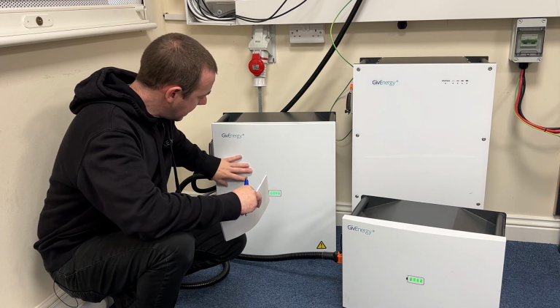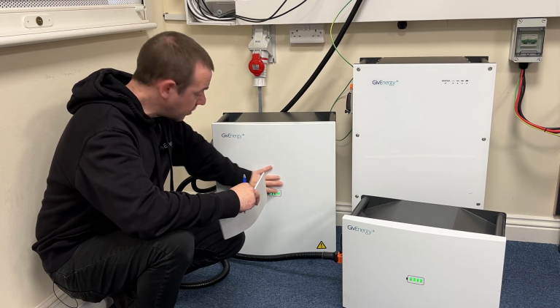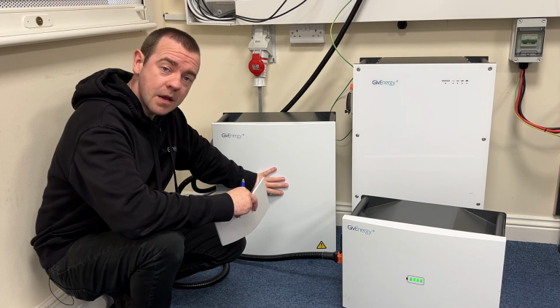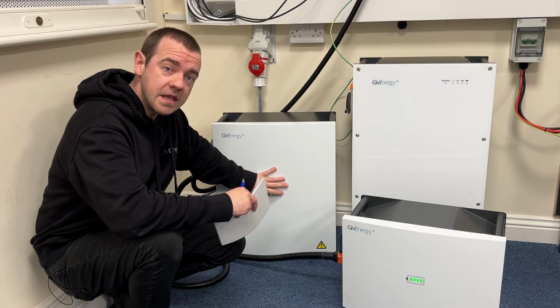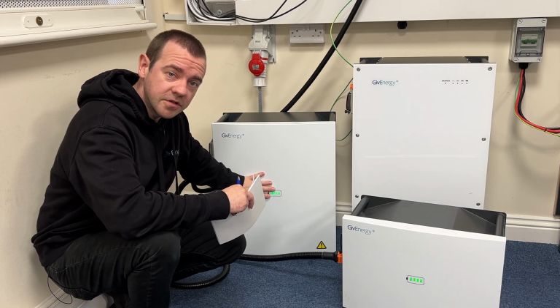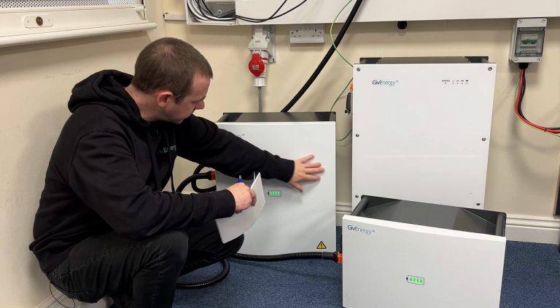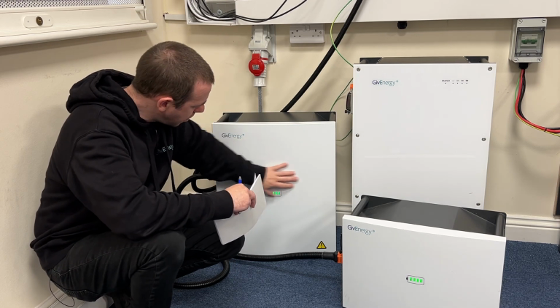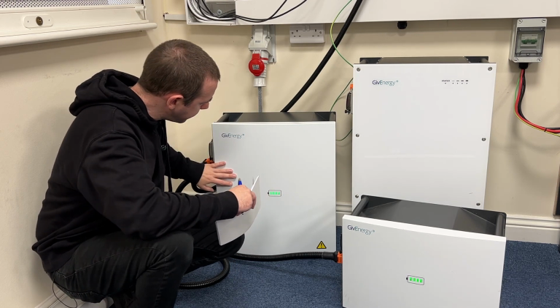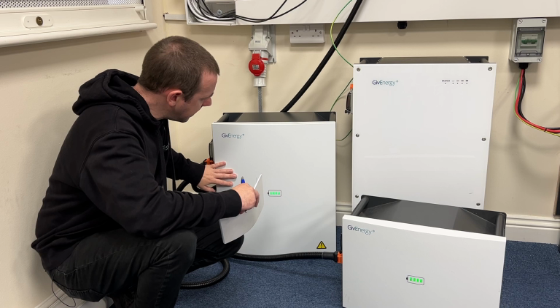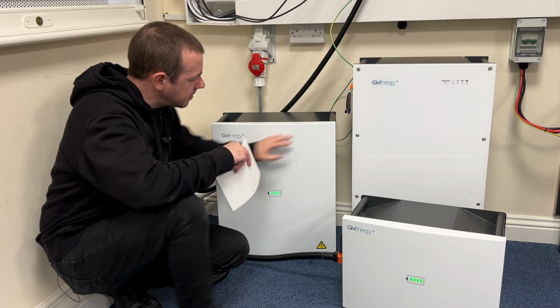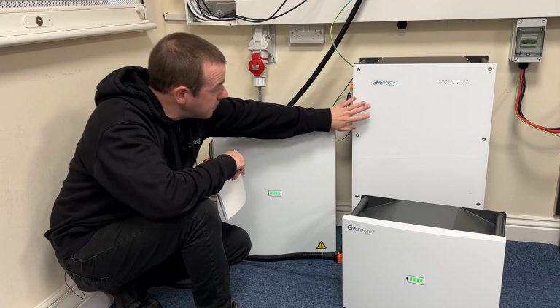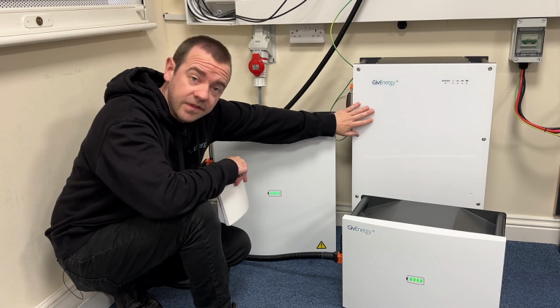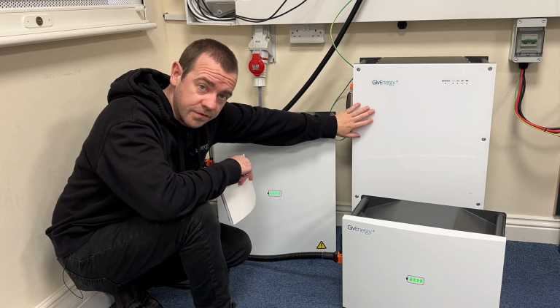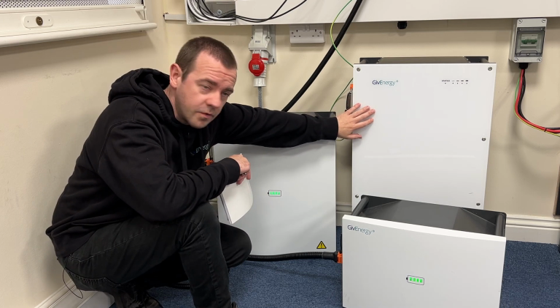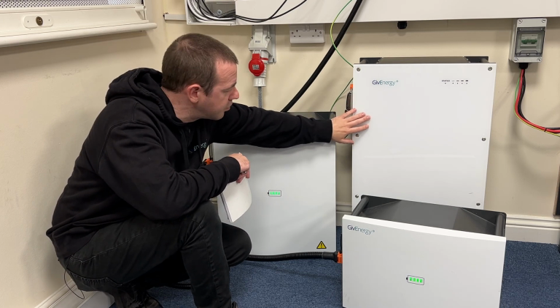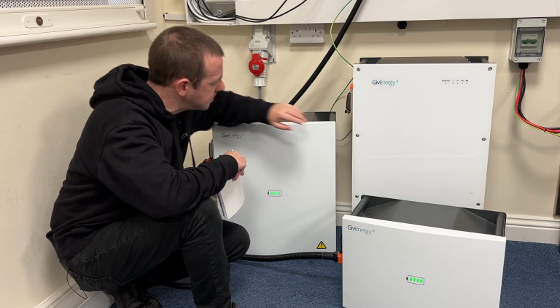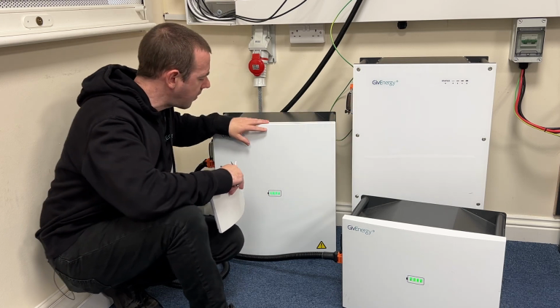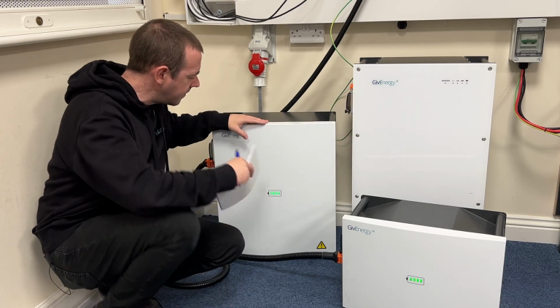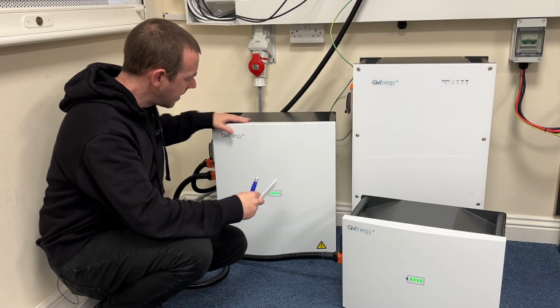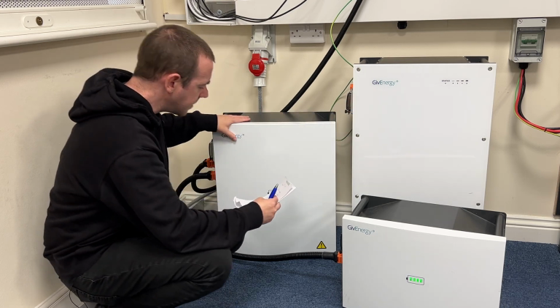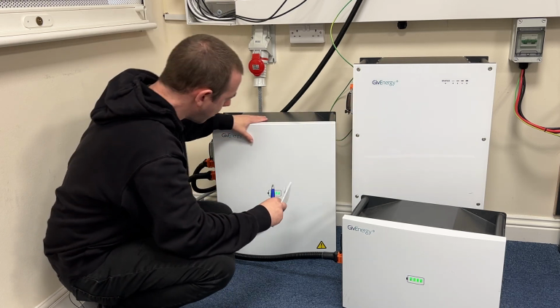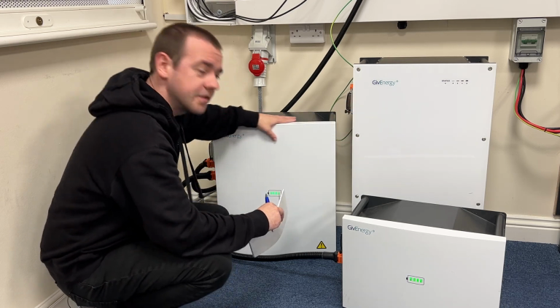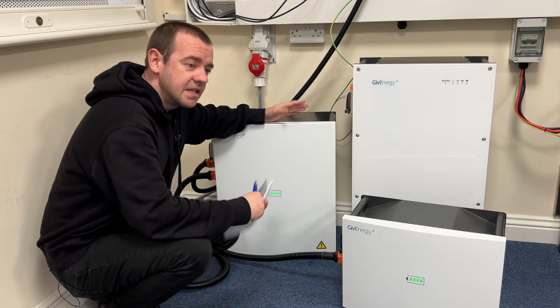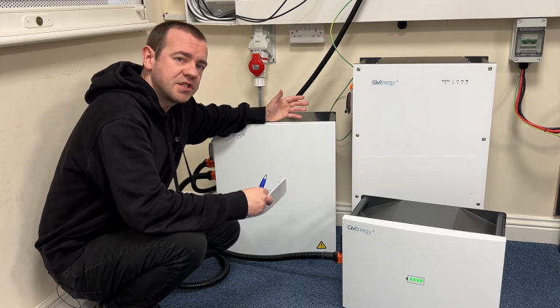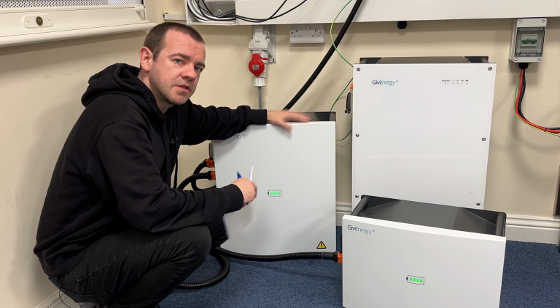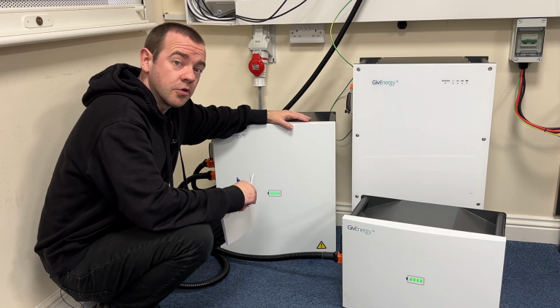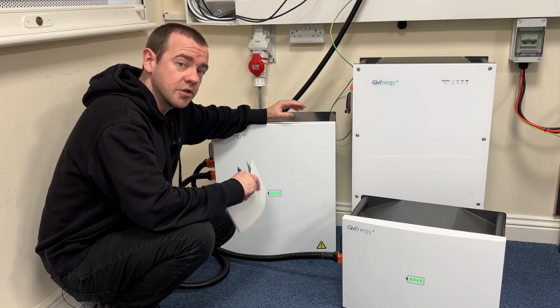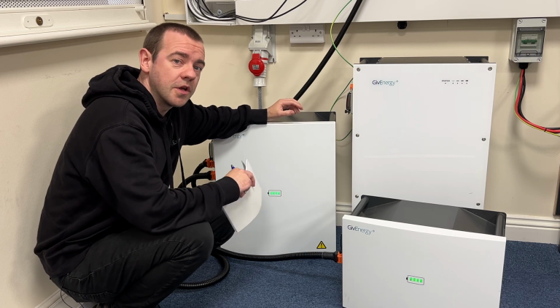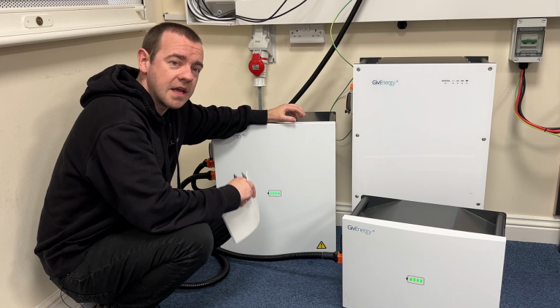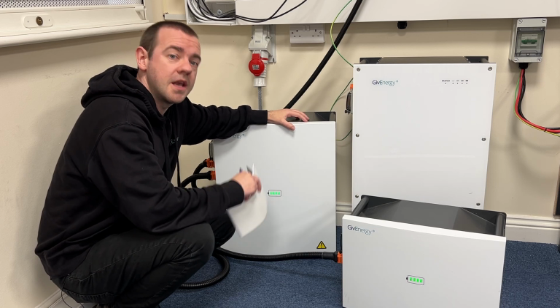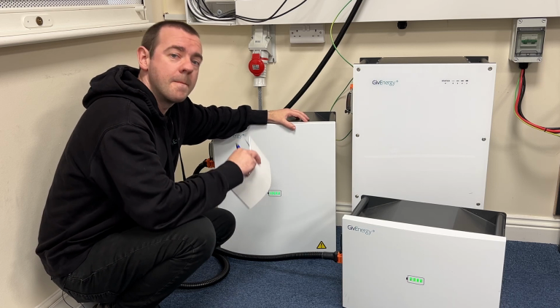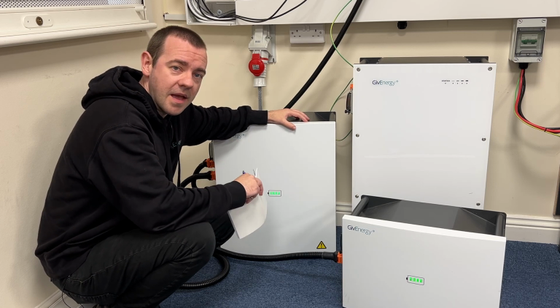It brings it up to date with the inverter look, so you've got the curved front here instead of the flat front on the previous 9.5, and of course it's the next generation product, so it's got the next gen BMS.